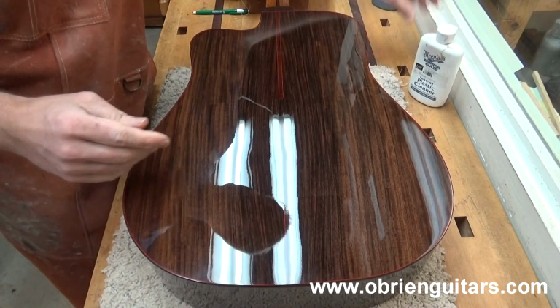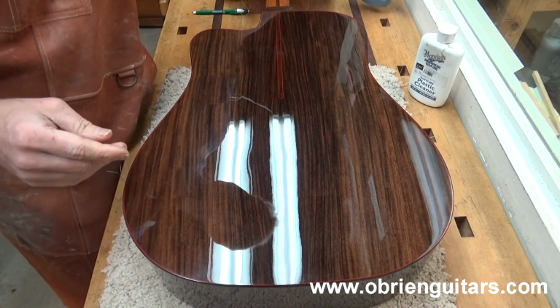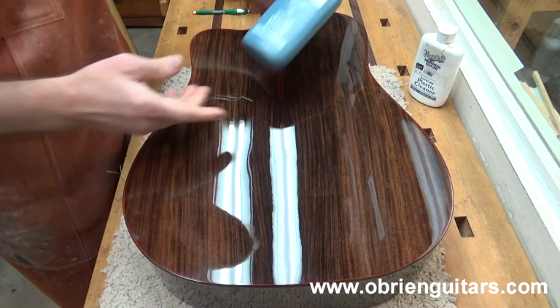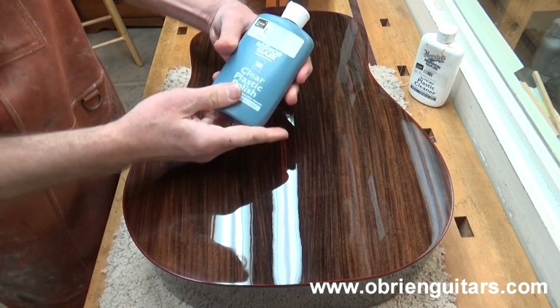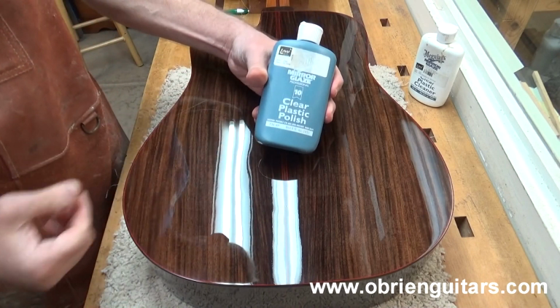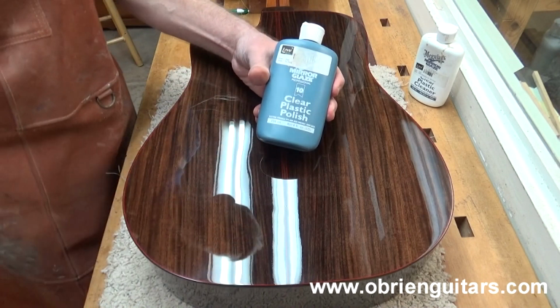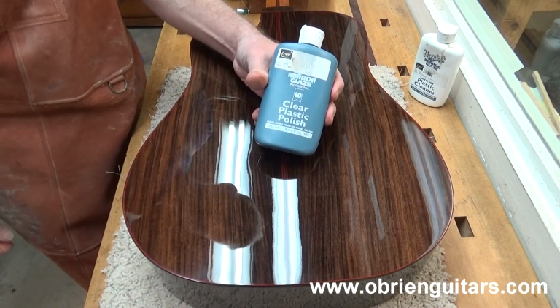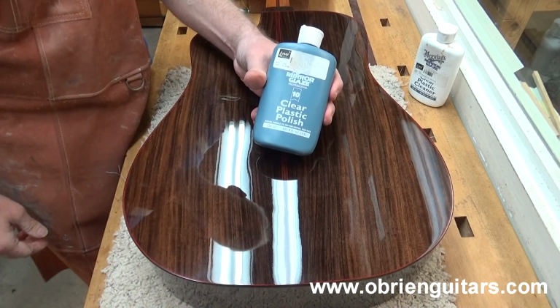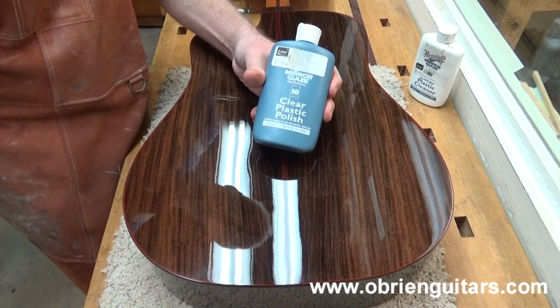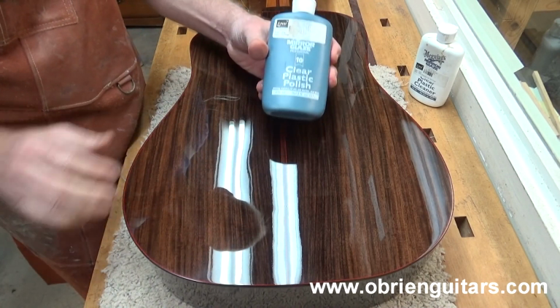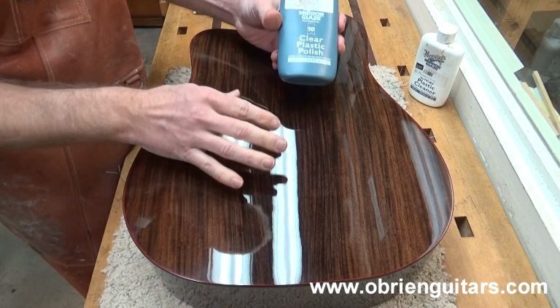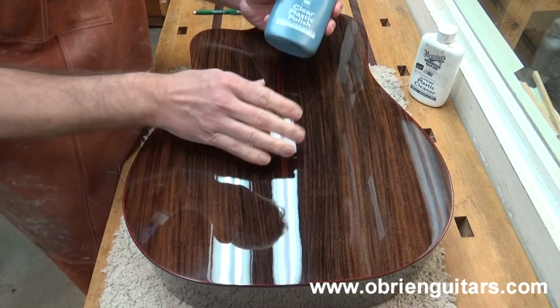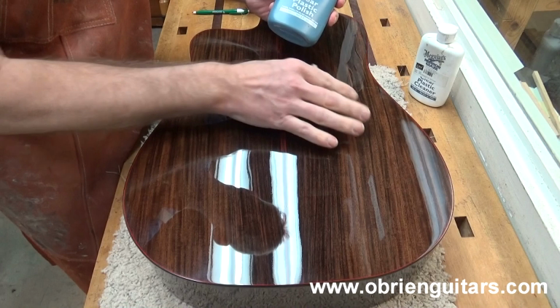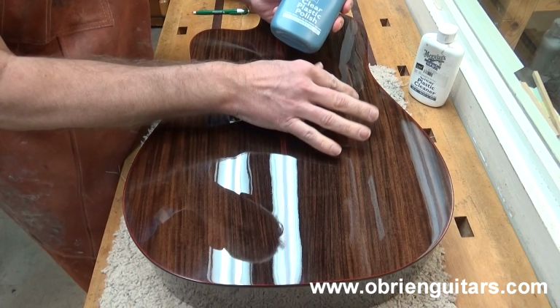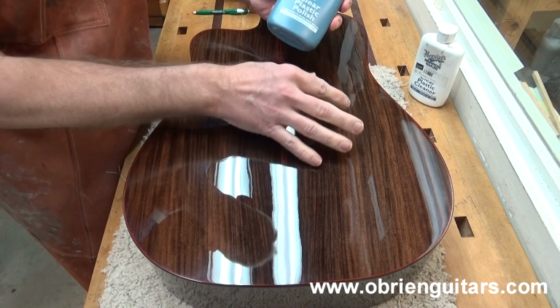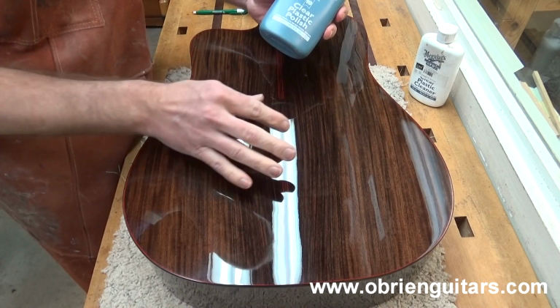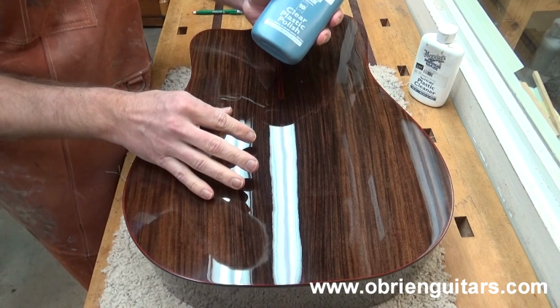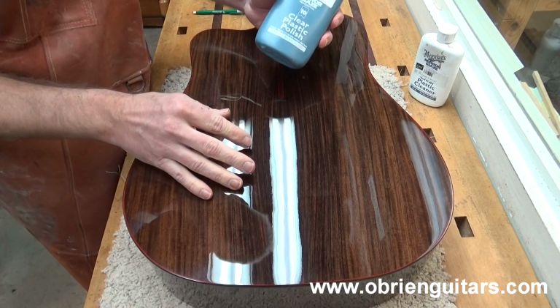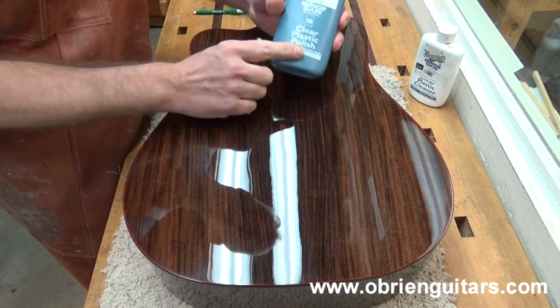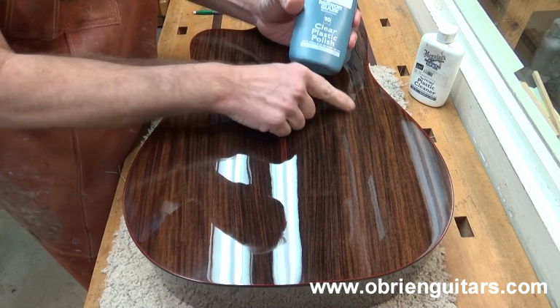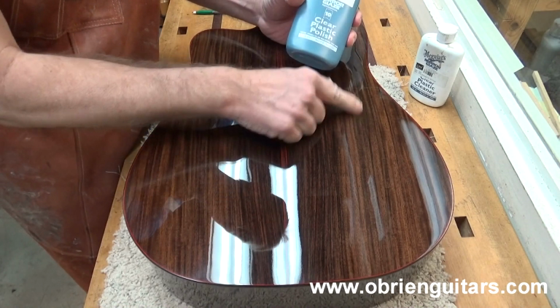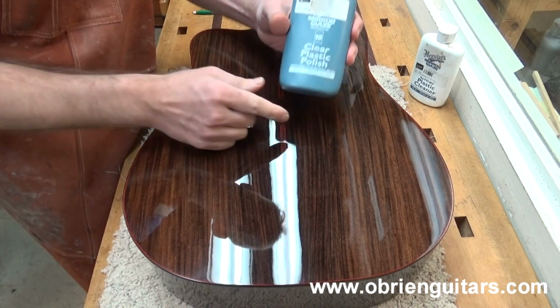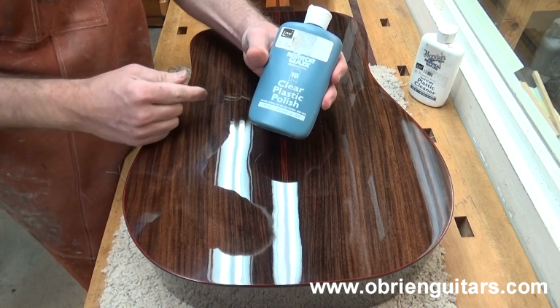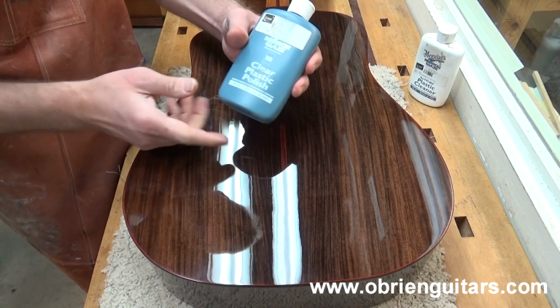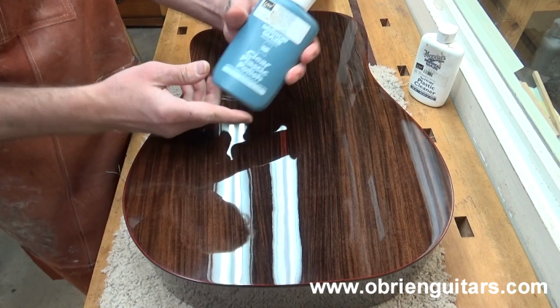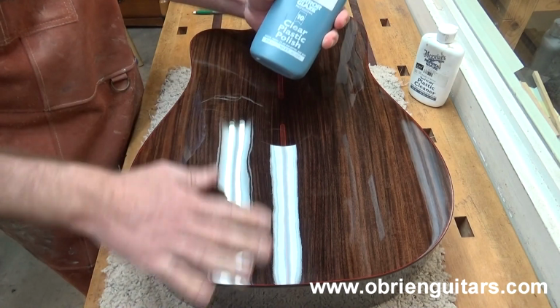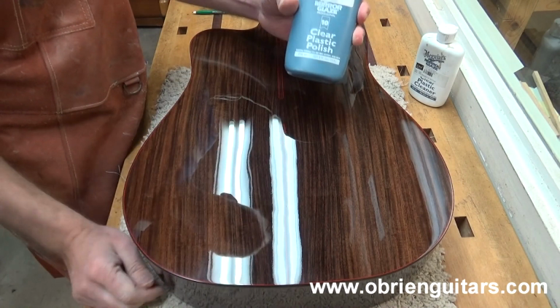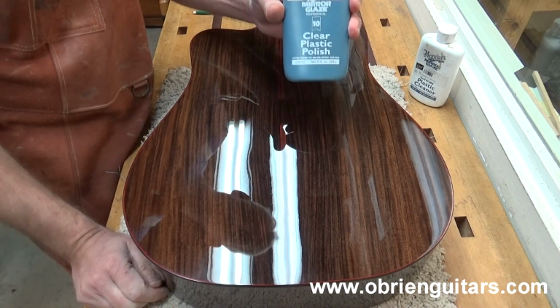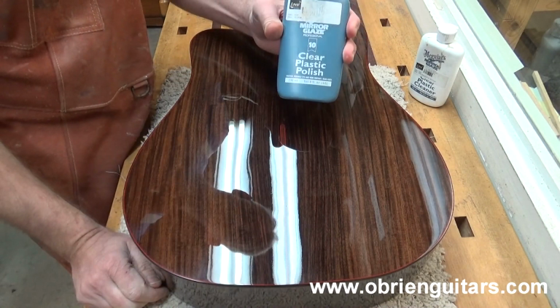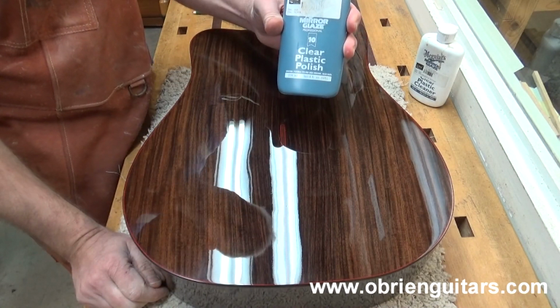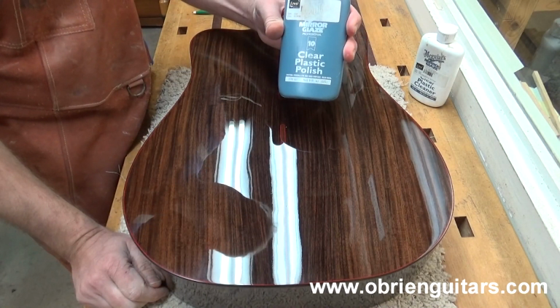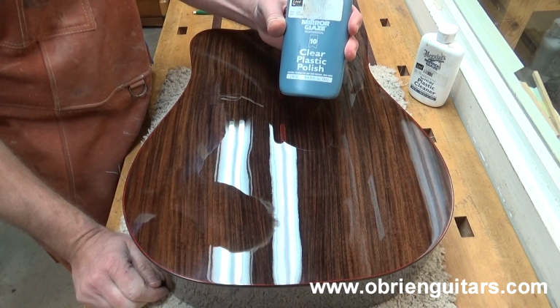However, they also have another product that's a clear plastic polish, and this works great for doing spot repairs. If you notice you have a few scratches that you couldn't quite get out on the buffing wheel, come in and hit those with the clear plastic polish and it does wonders for keeping this thing nice and shiny.